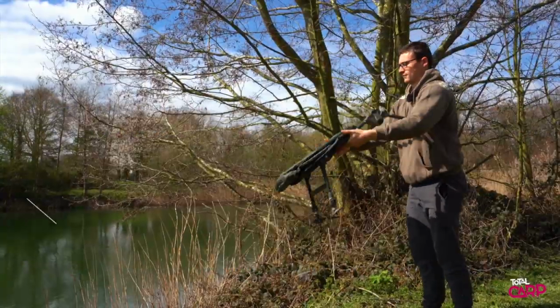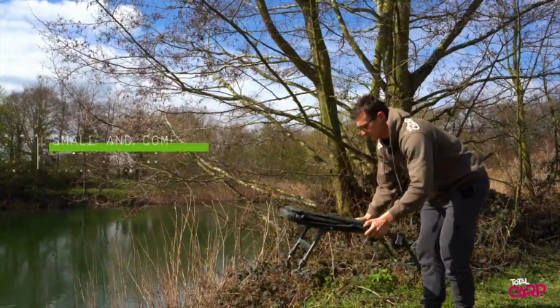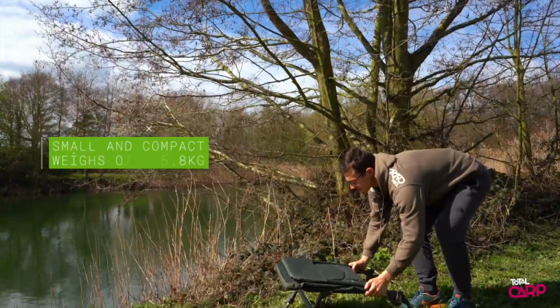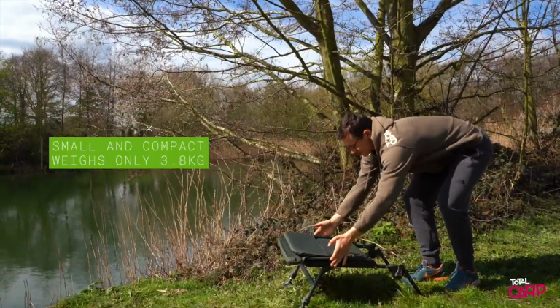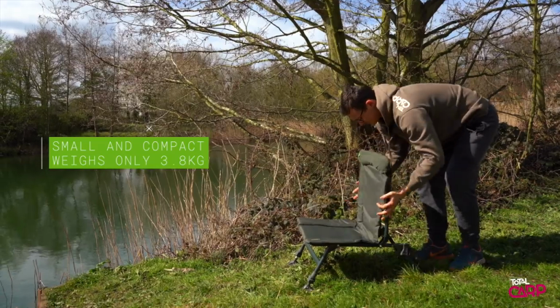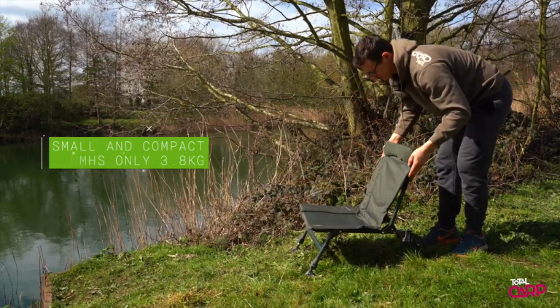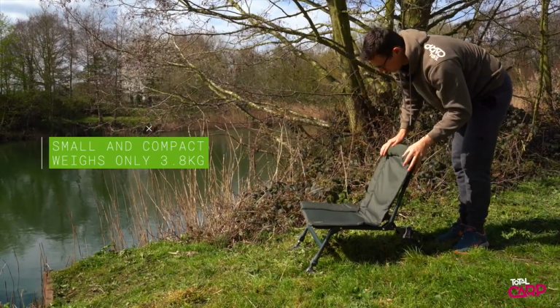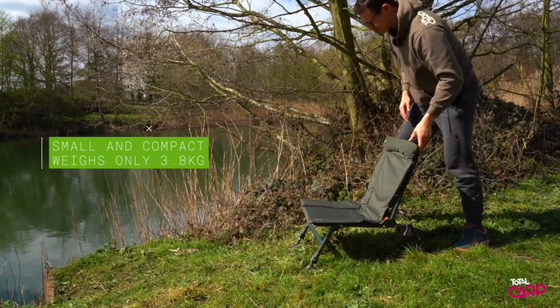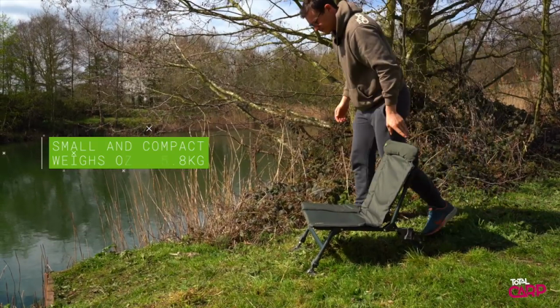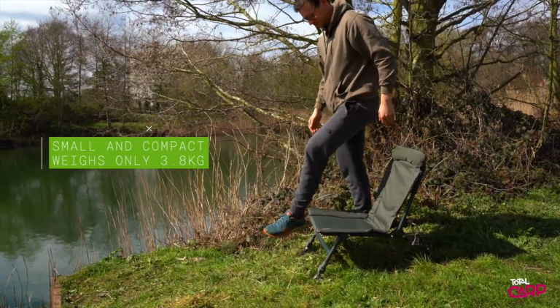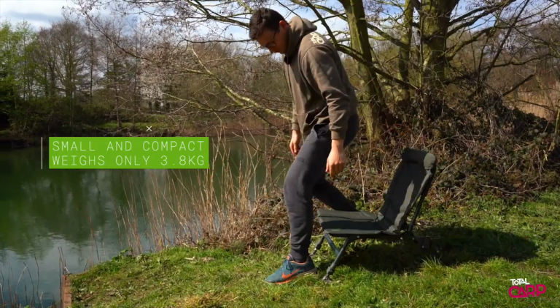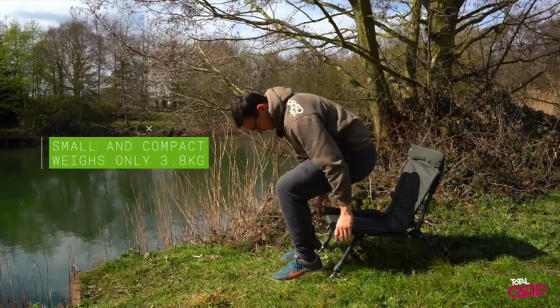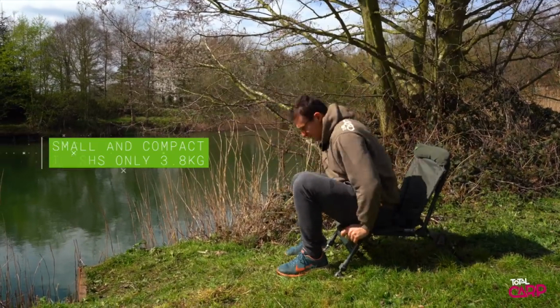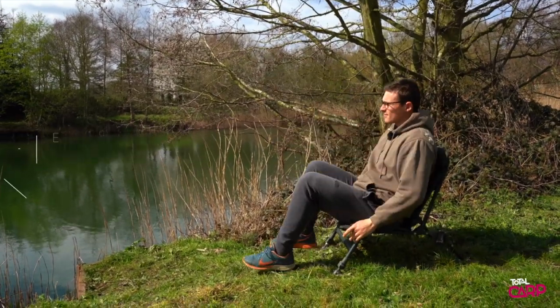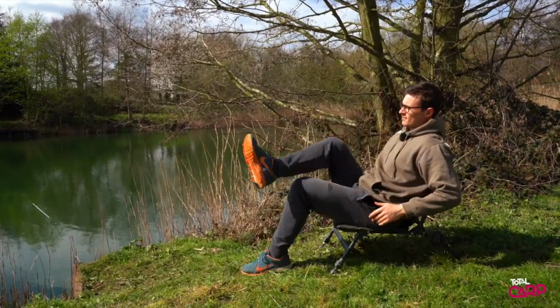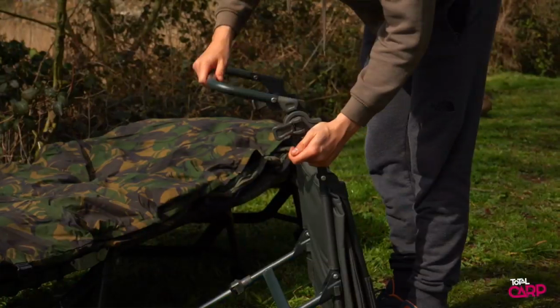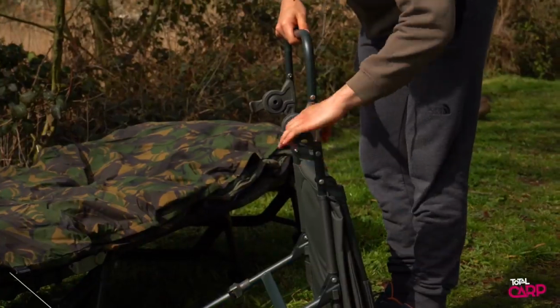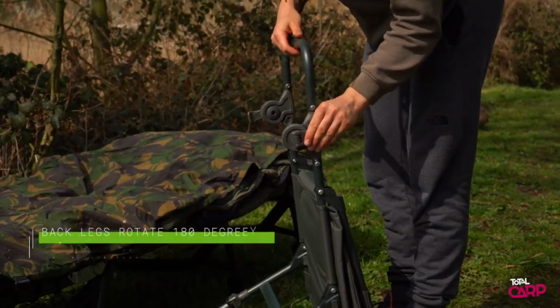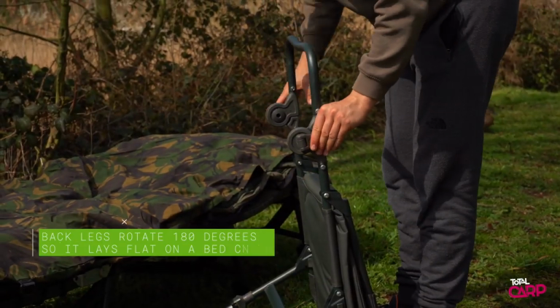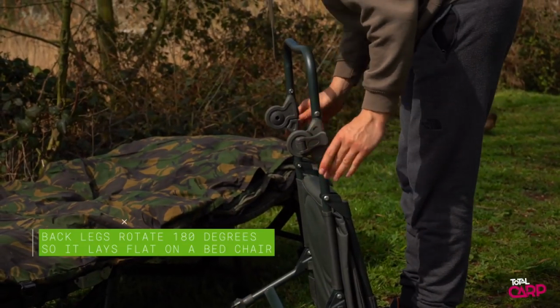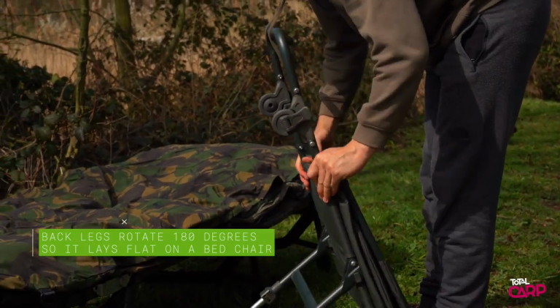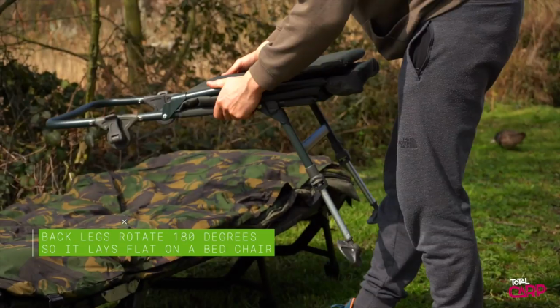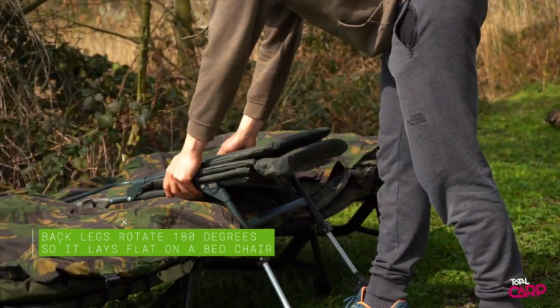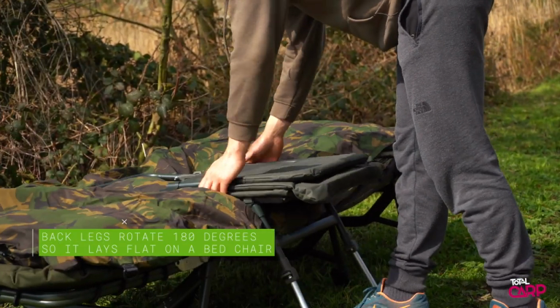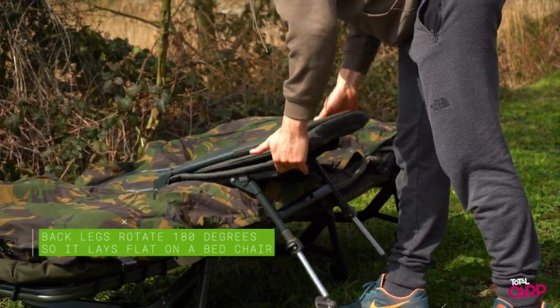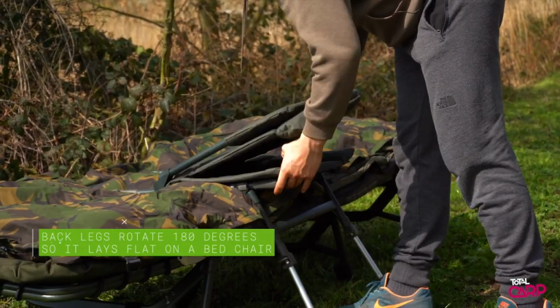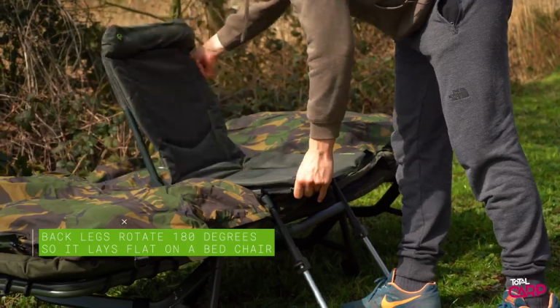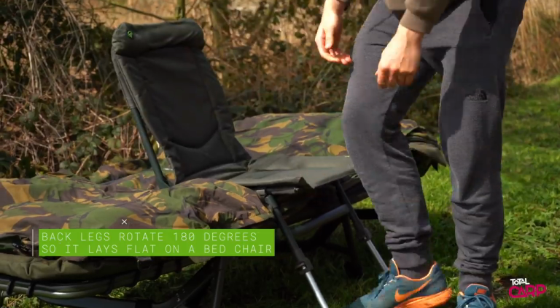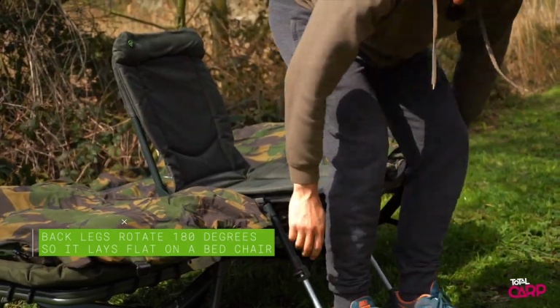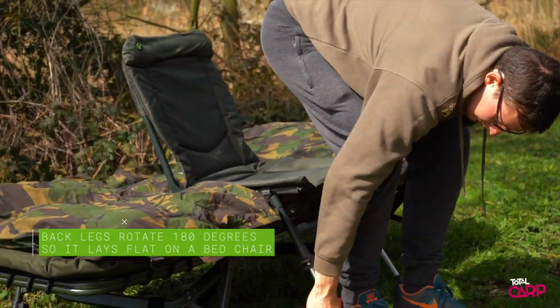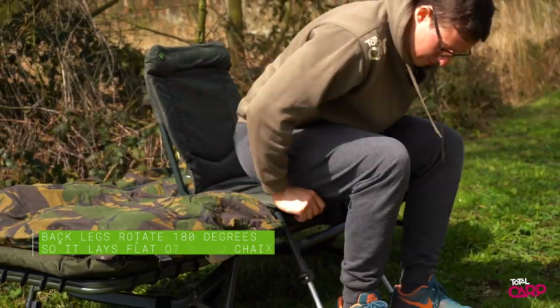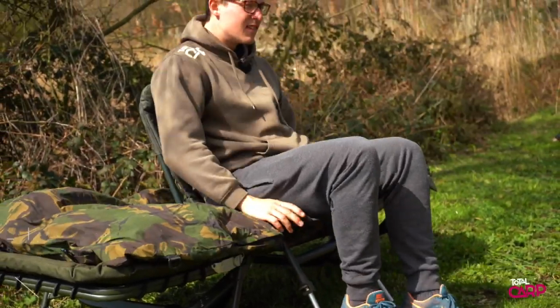The Carp Mate Guest Chair is small and extremely compact, weighing in at just 3.8 kilos and having a very small pack-down size. The back legs also rotate 180 degrees to accommodate resting across a bed chair, giving you that added back support so you don't get that usual hunchback syndrome when you've been sat in your bivvy all day.